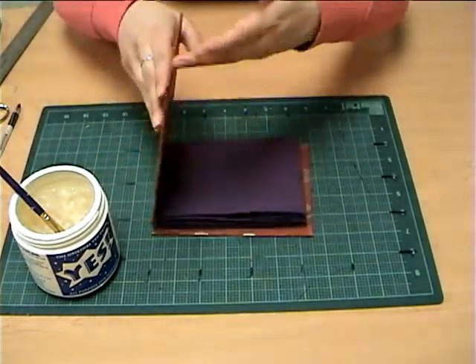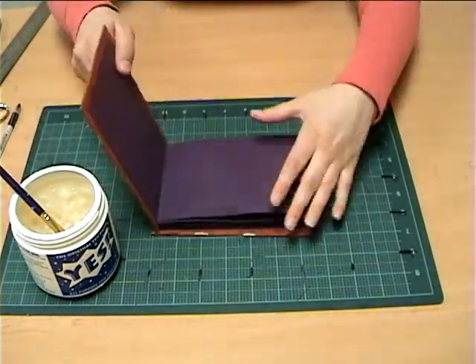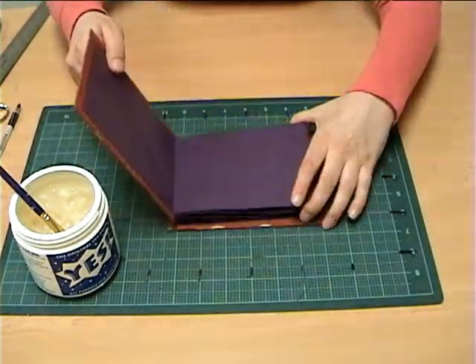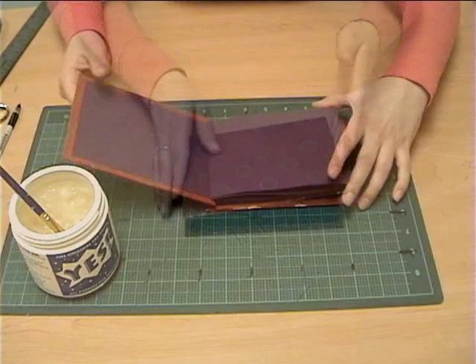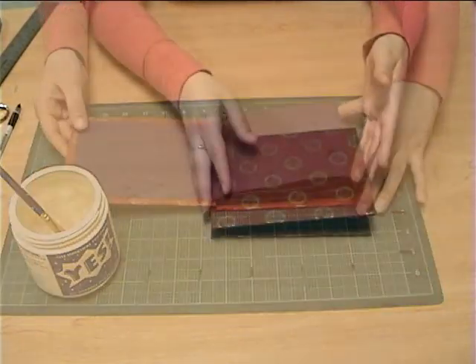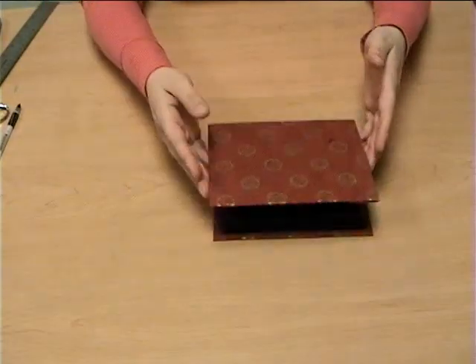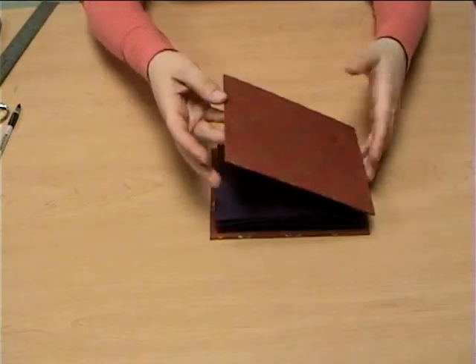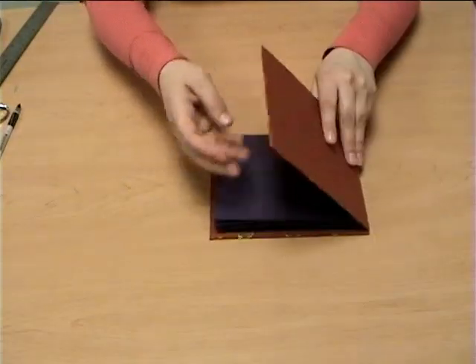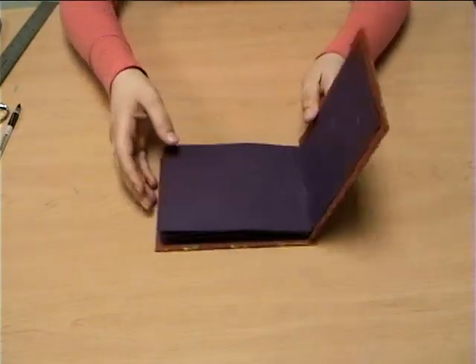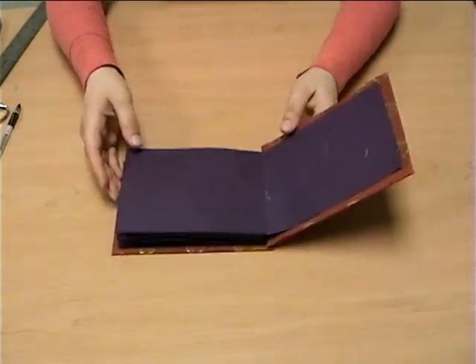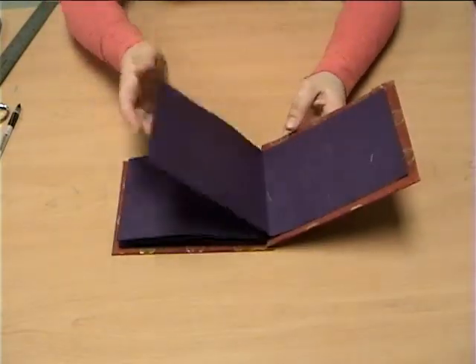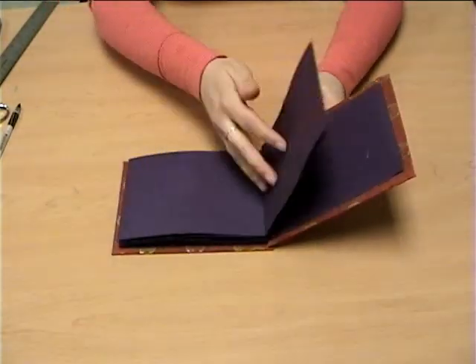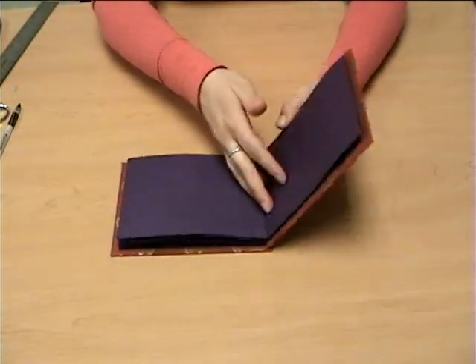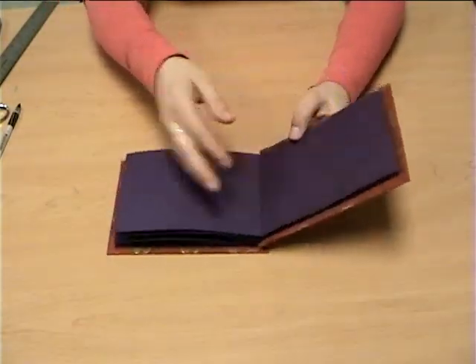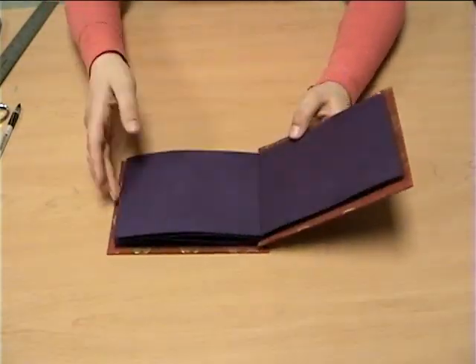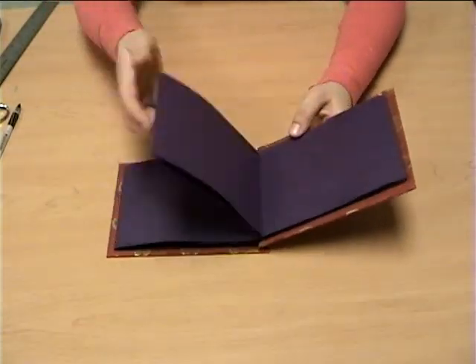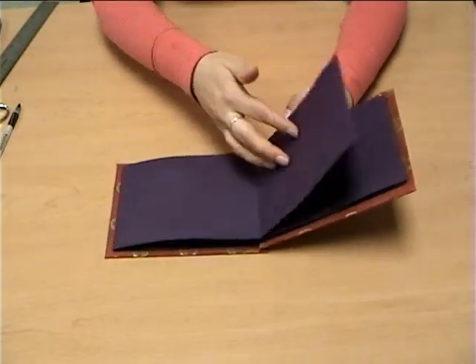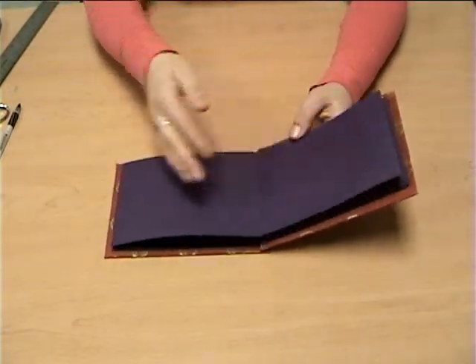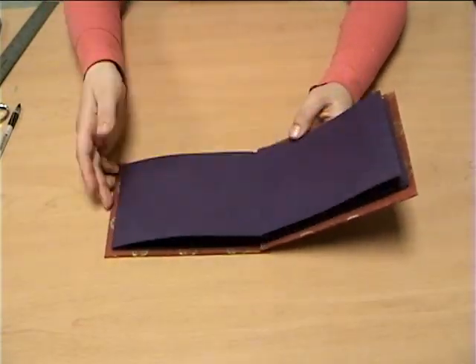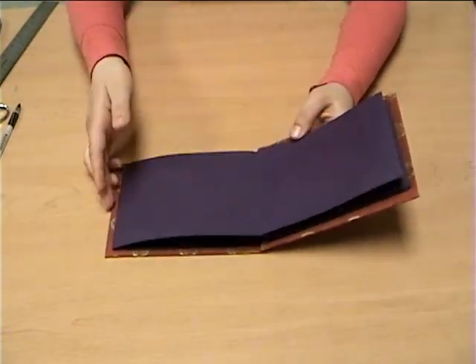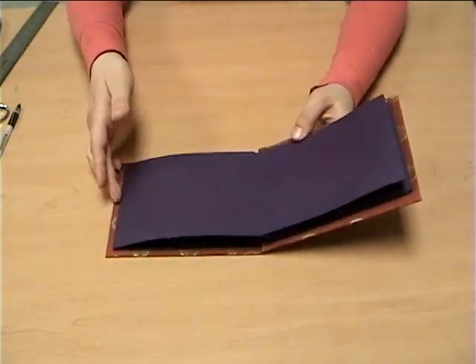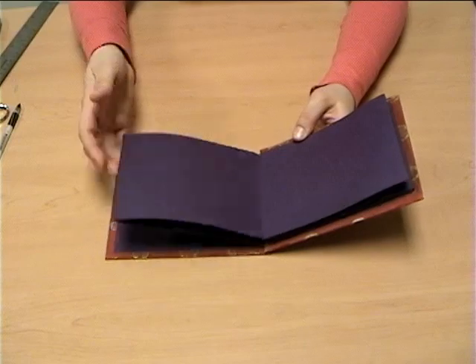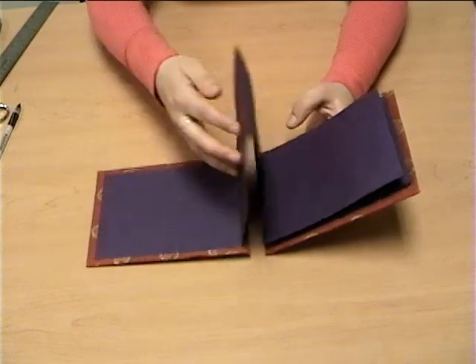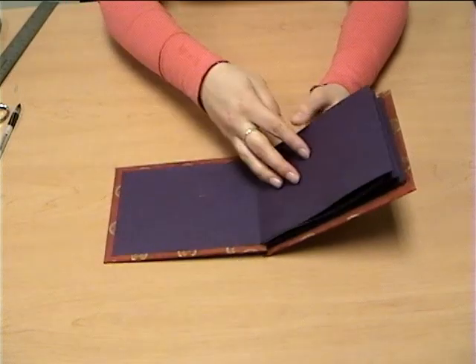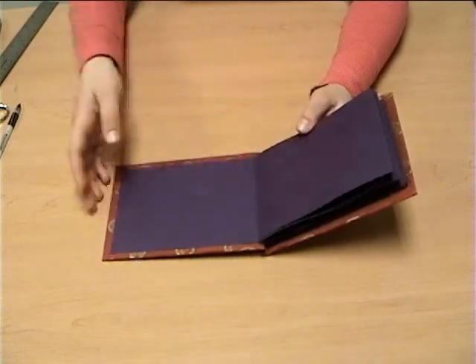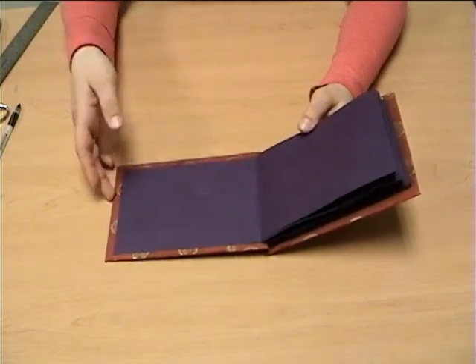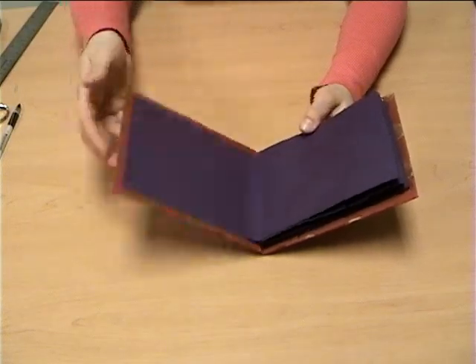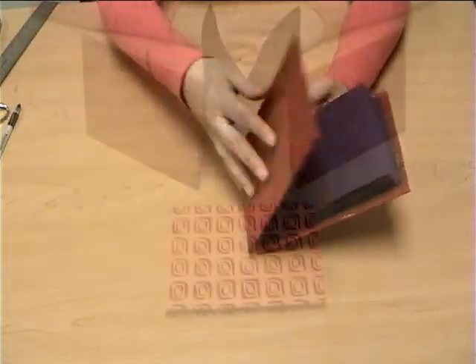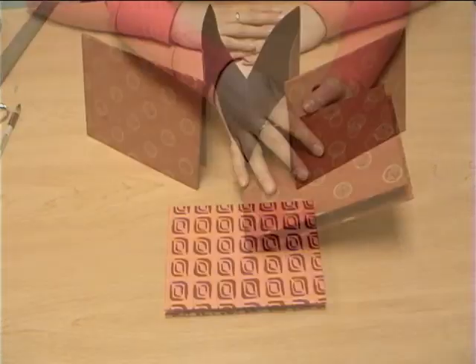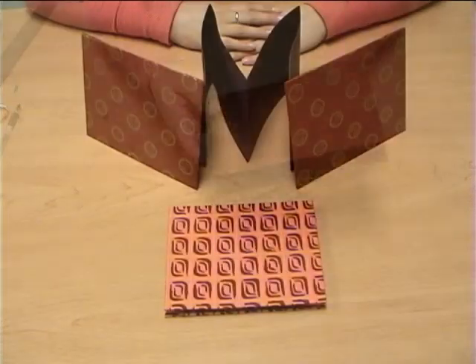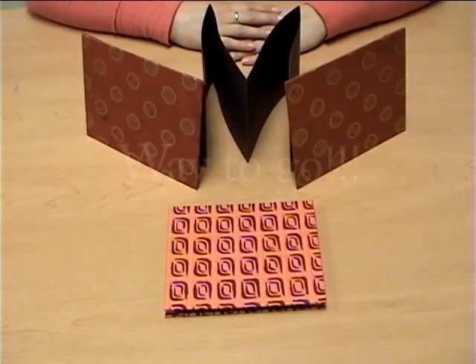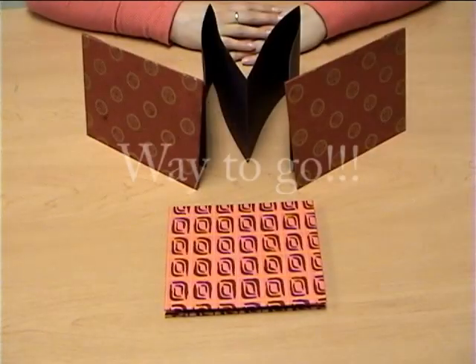Congratulations! You have just created the accordion fold book of your dreams. Now you can start making them for your friends and family, and even for yourself. Way to go!